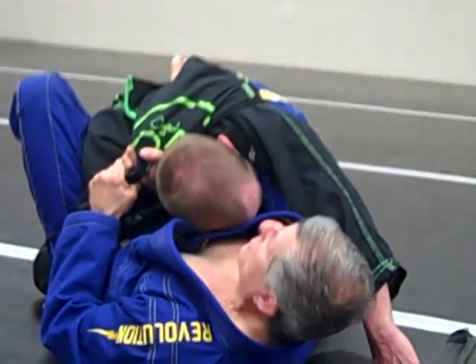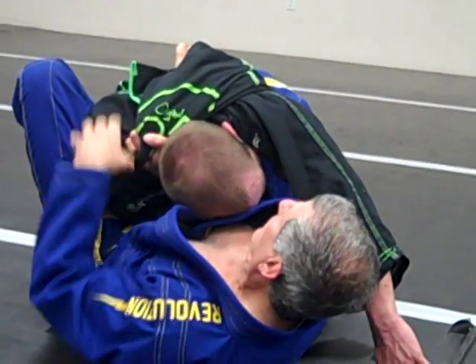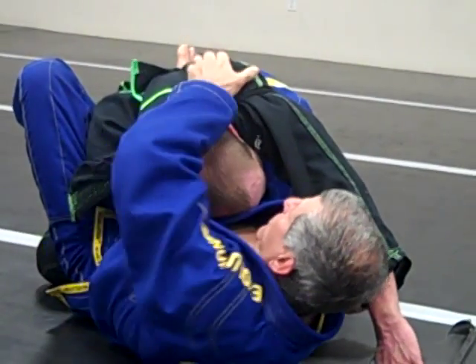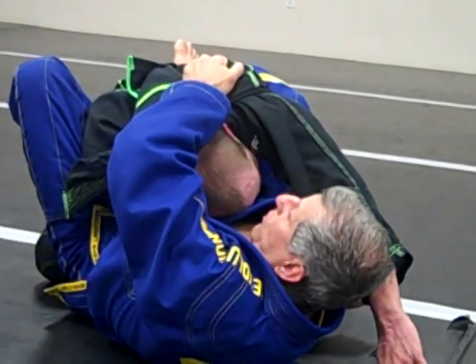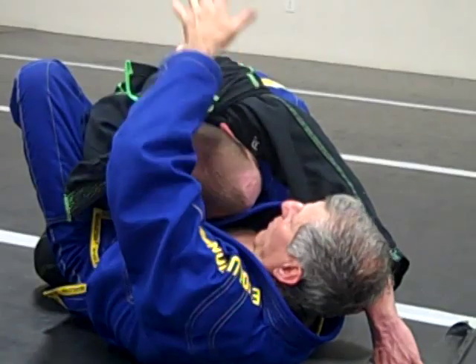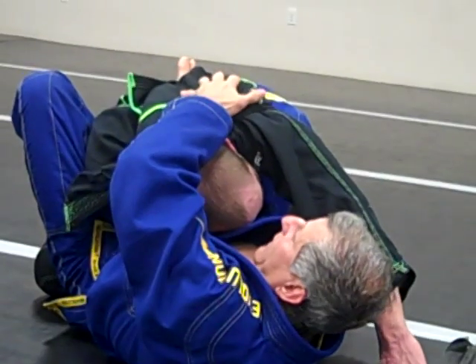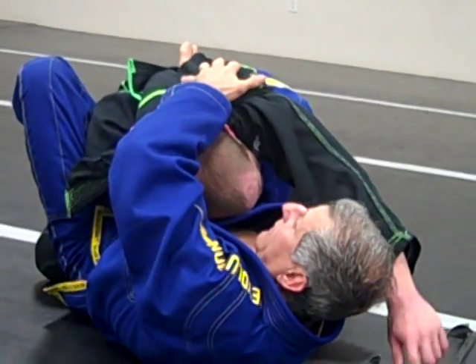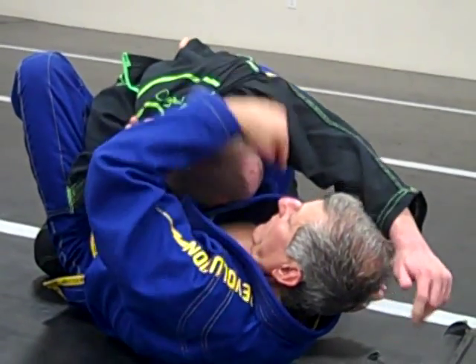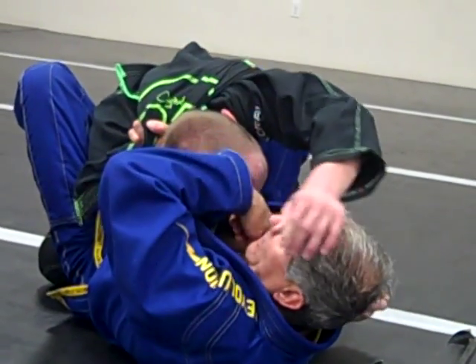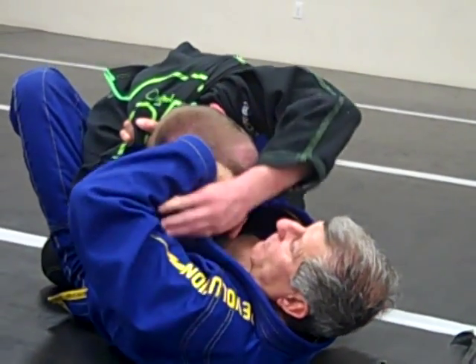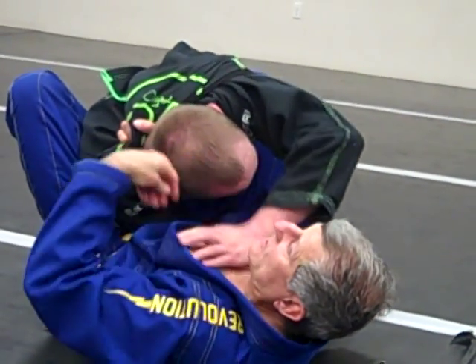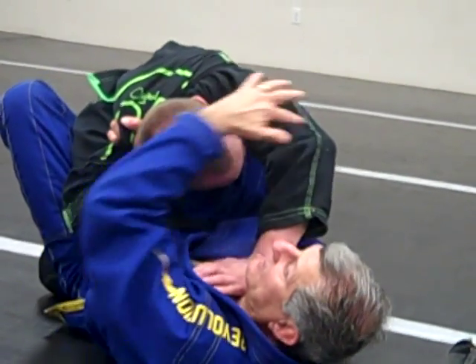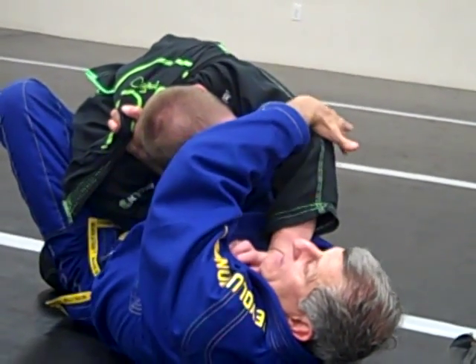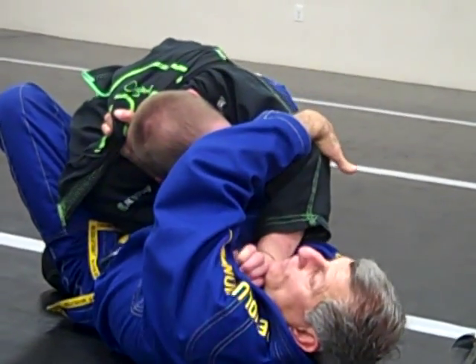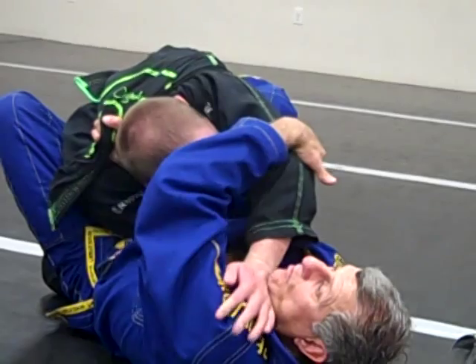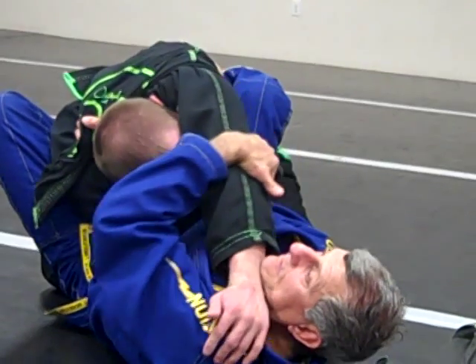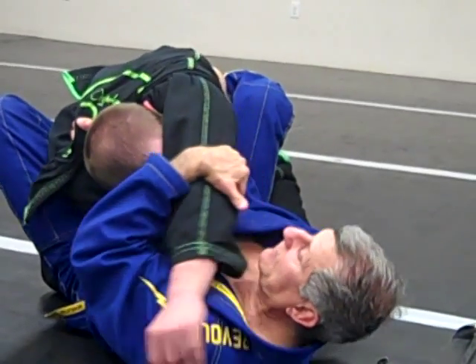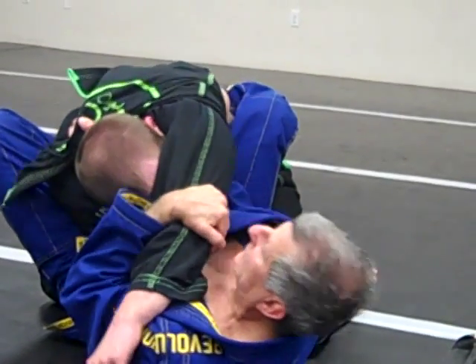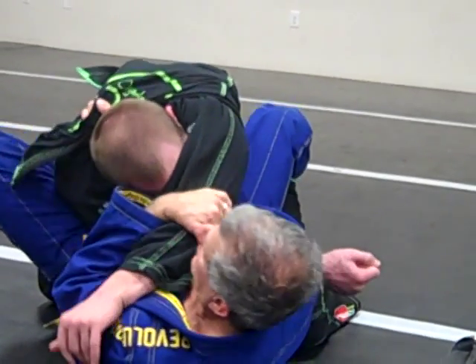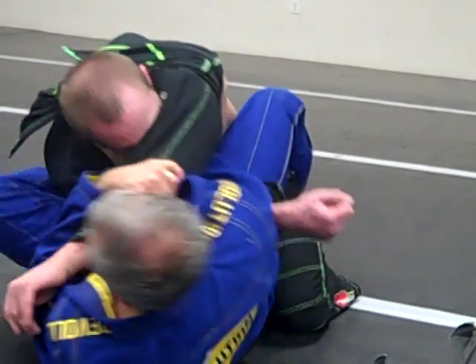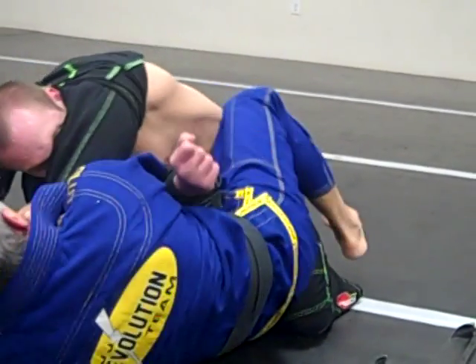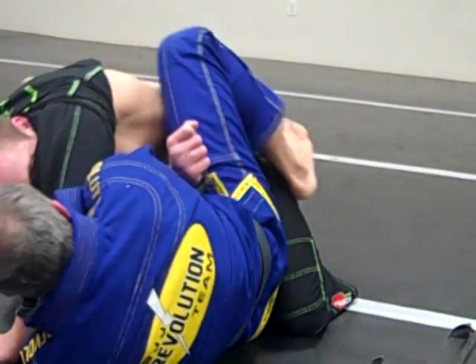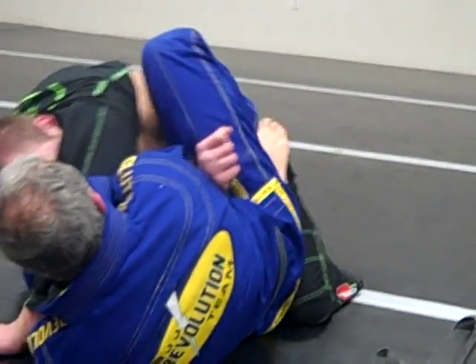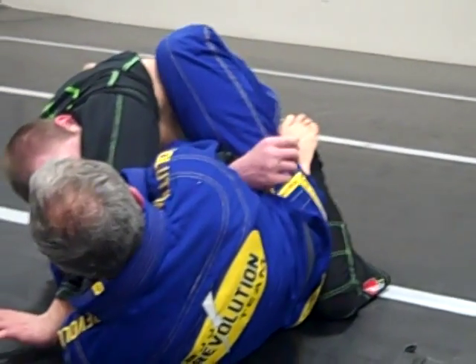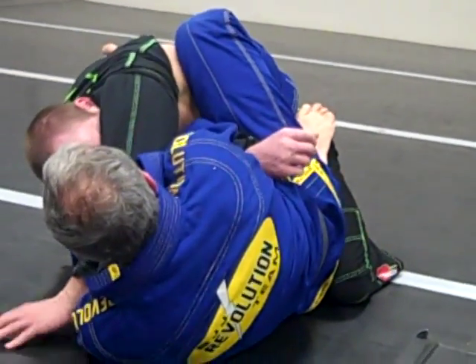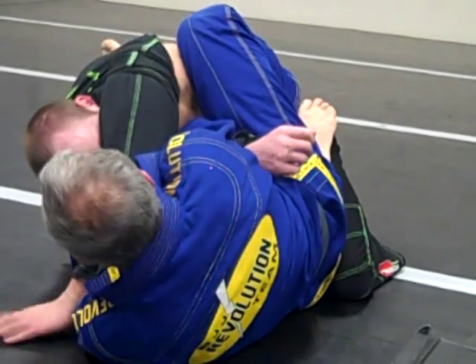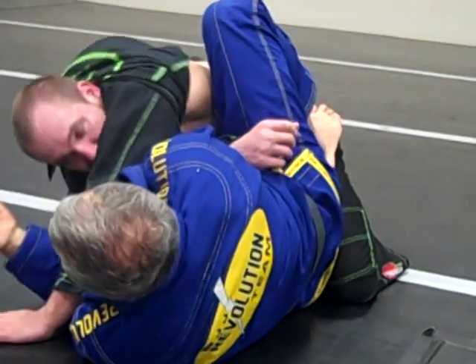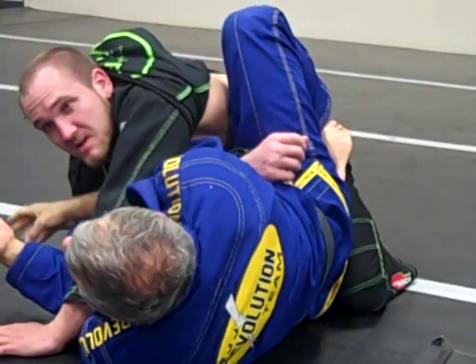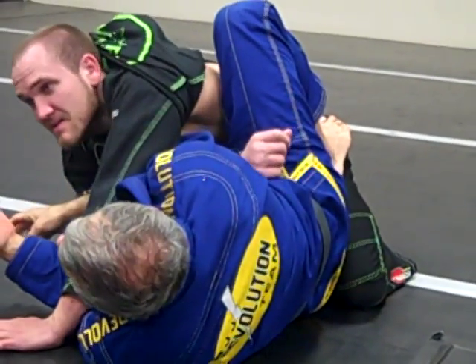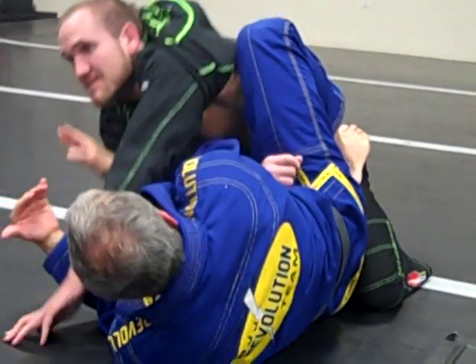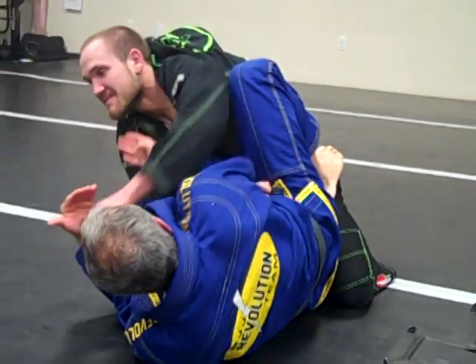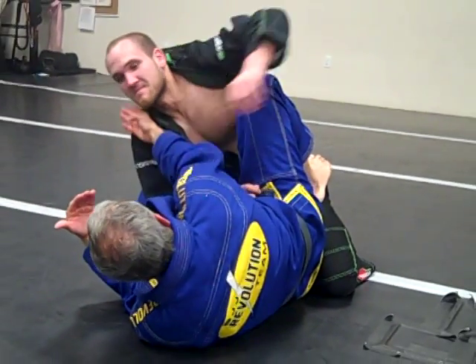This guy thinks, 'Oh, he's gonna start choking me here now.' When I put the hand, this hand is gonna come here on my chest. Then I move his elbow, then I rotate — he's gonna be hit, and I choke him. And then he's here.